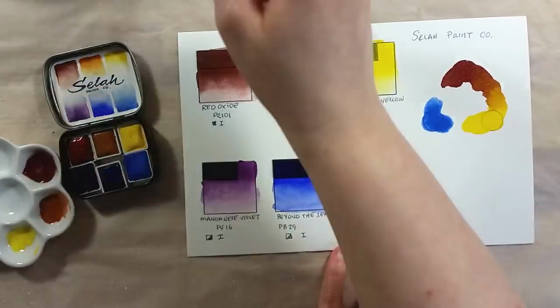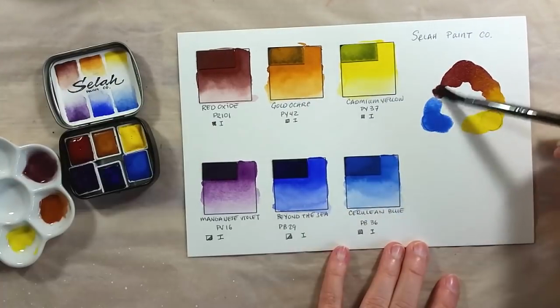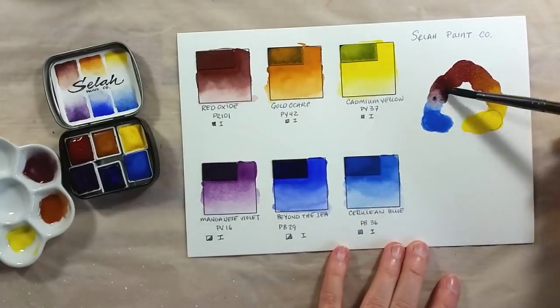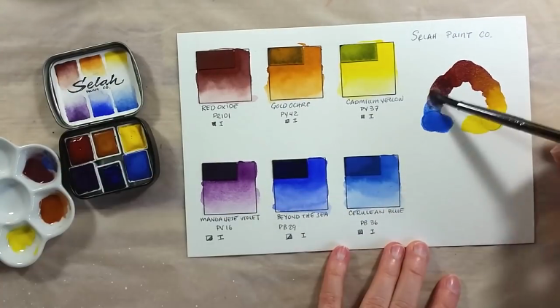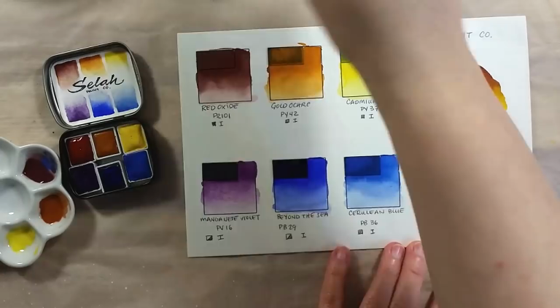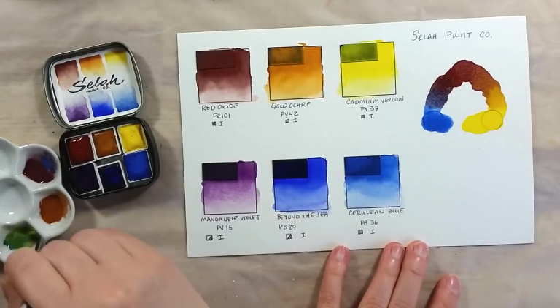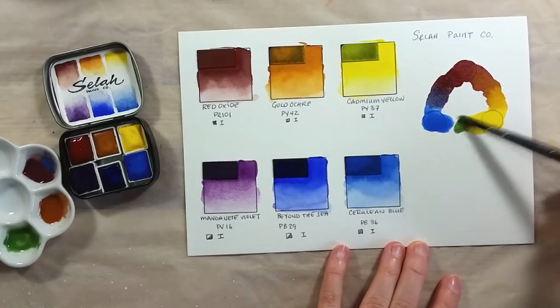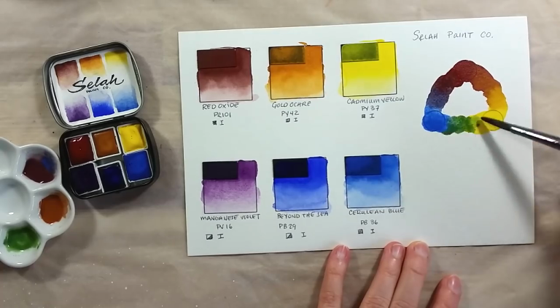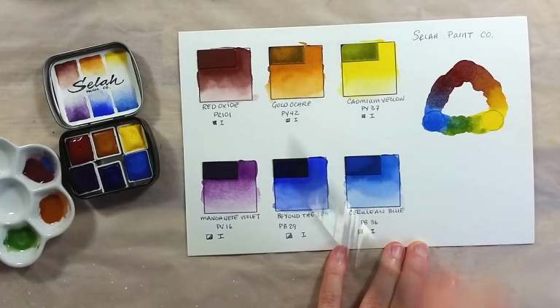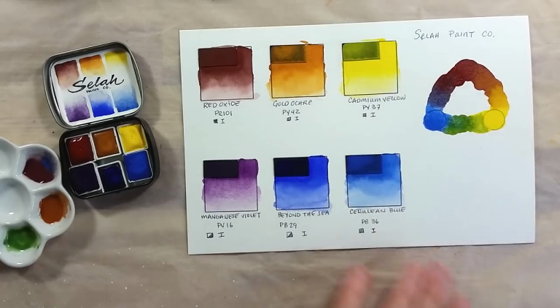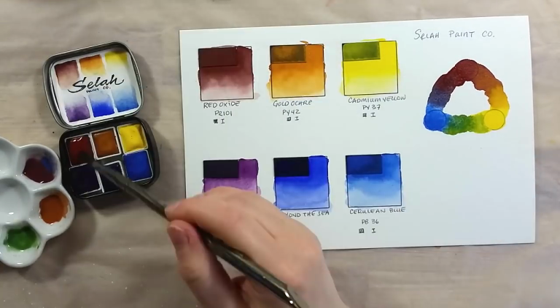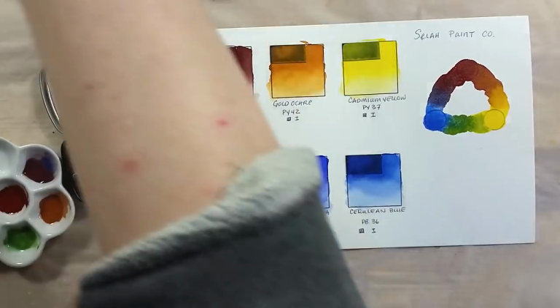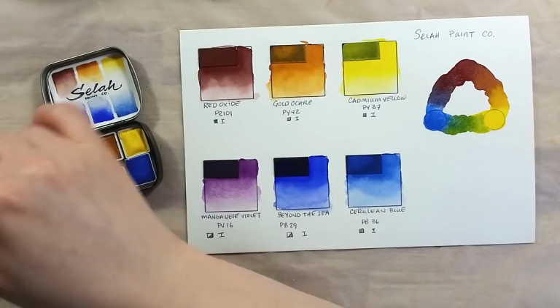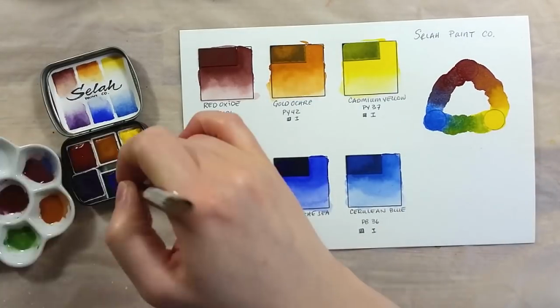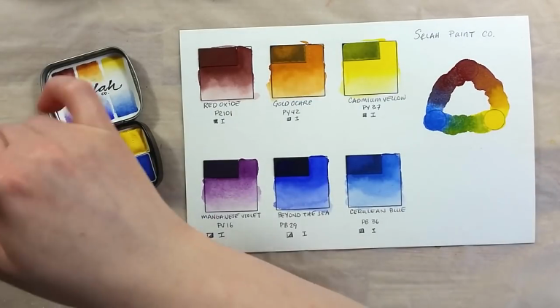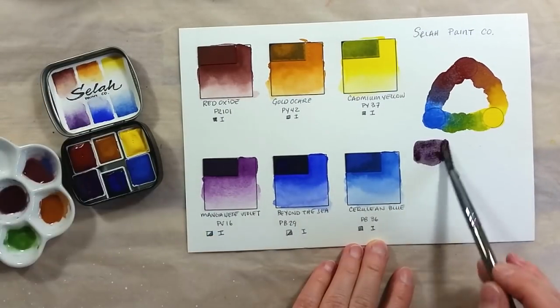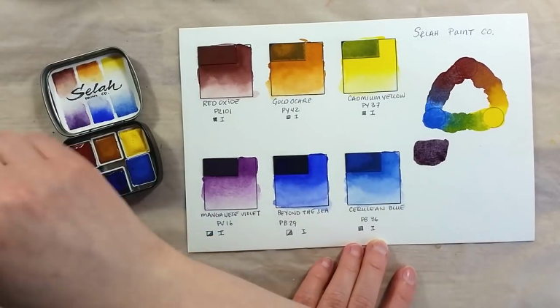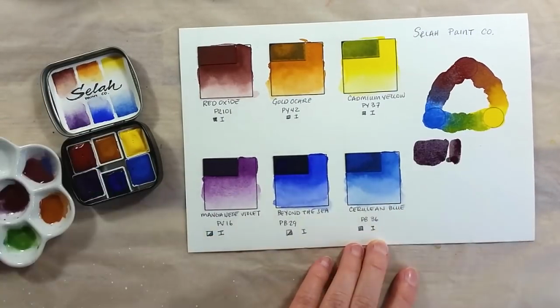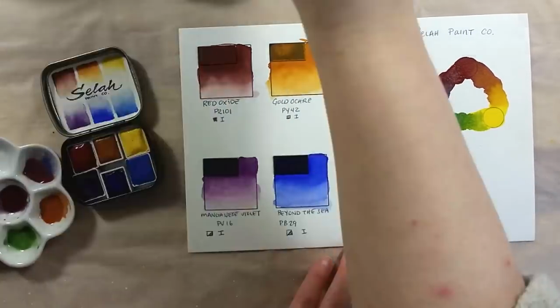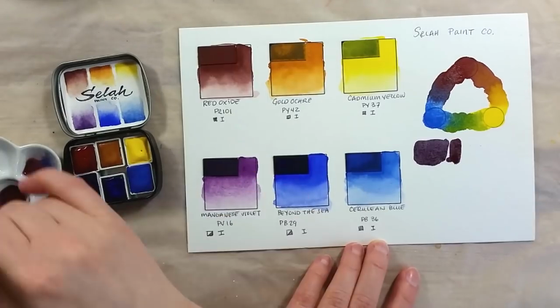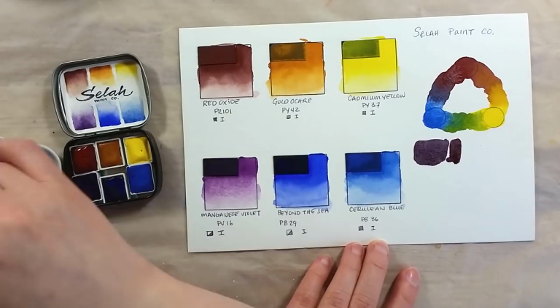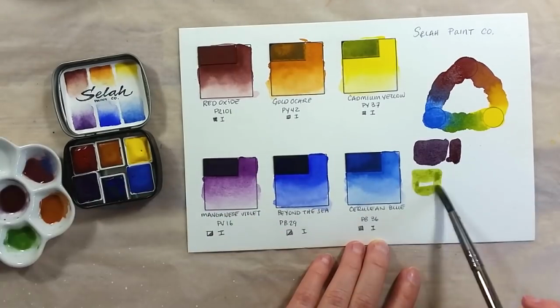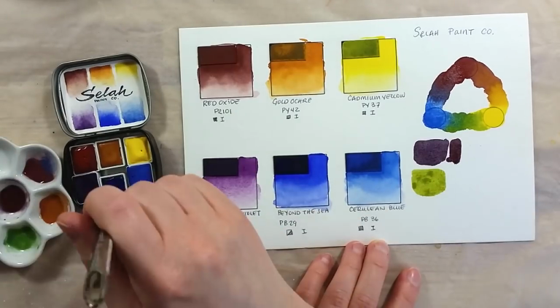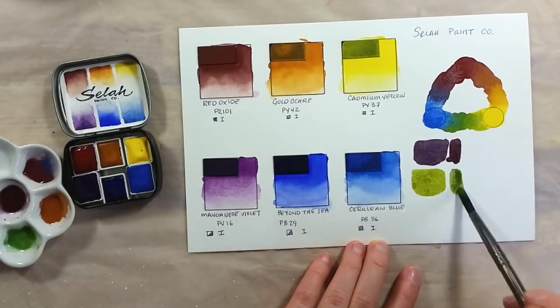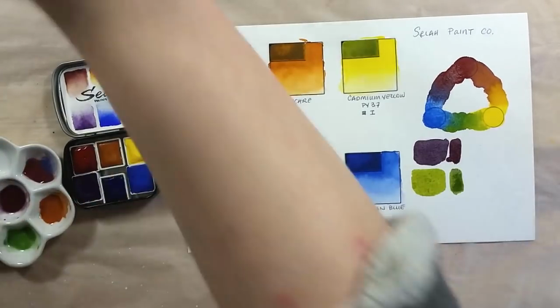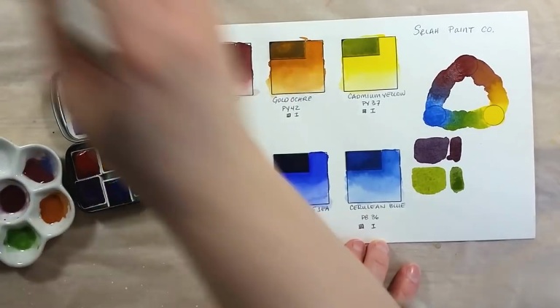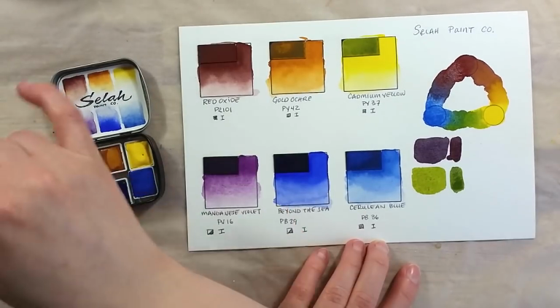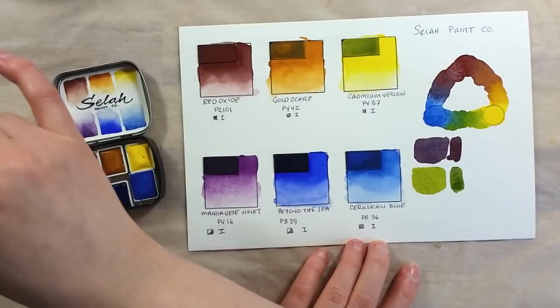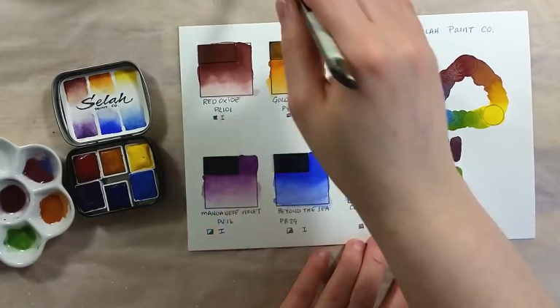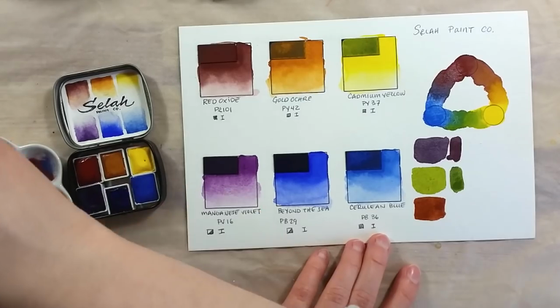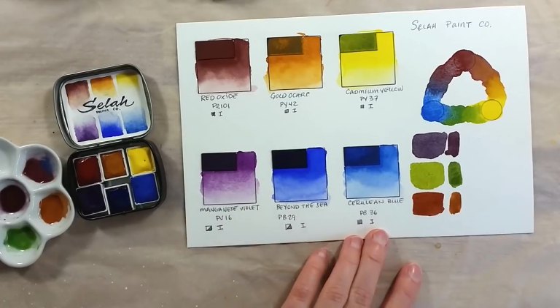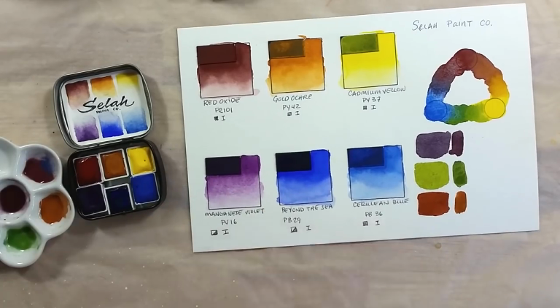The cerulean blue is rather smooth with a really light granulation. The most granulating color in this selection is manganese violet. All the other colors are quite smooth and finely mulled.